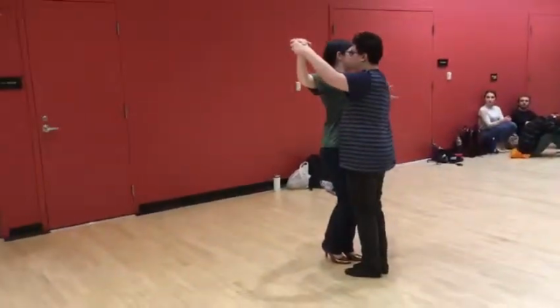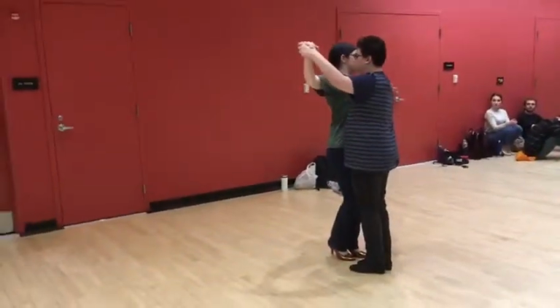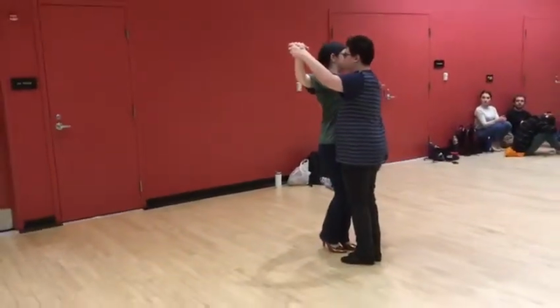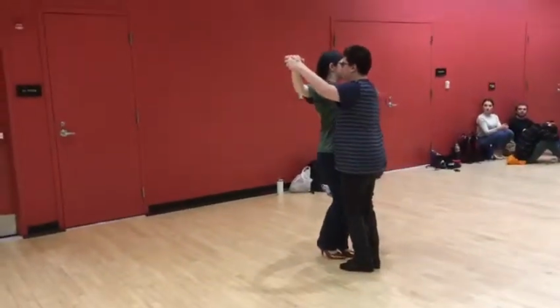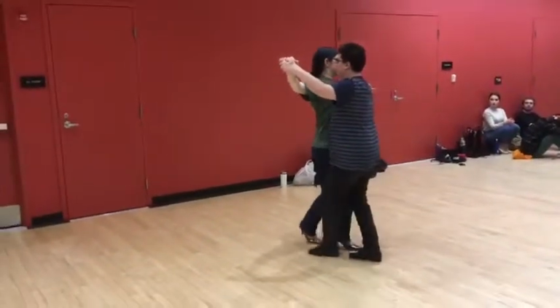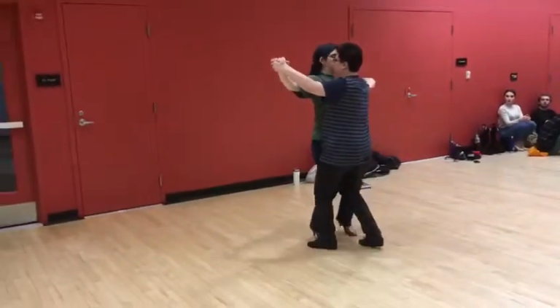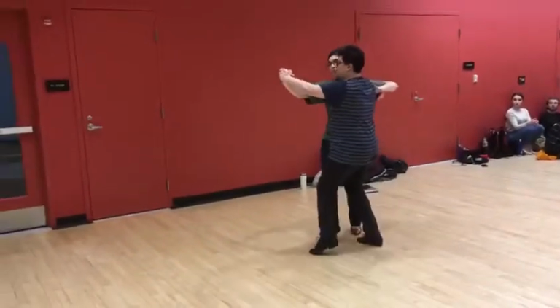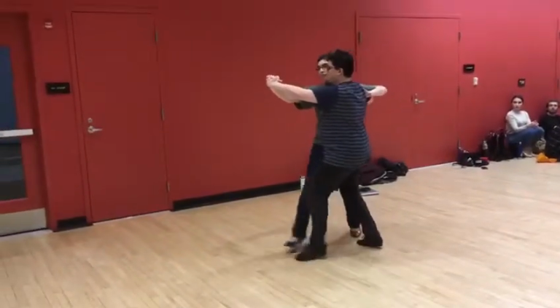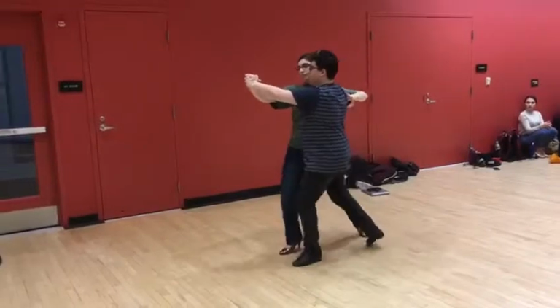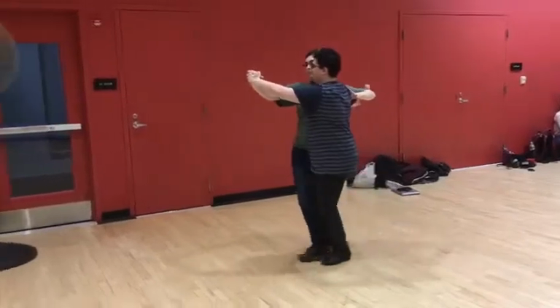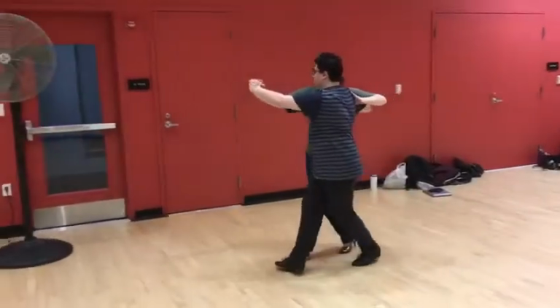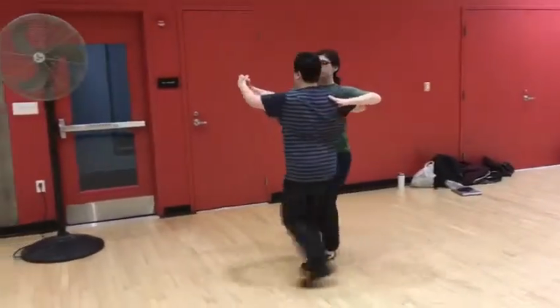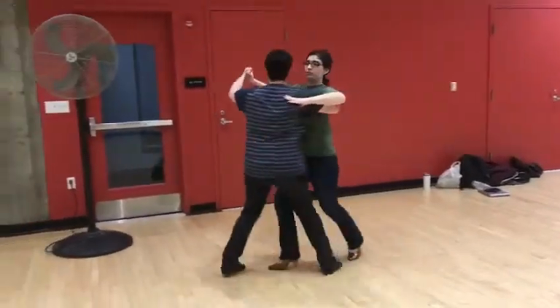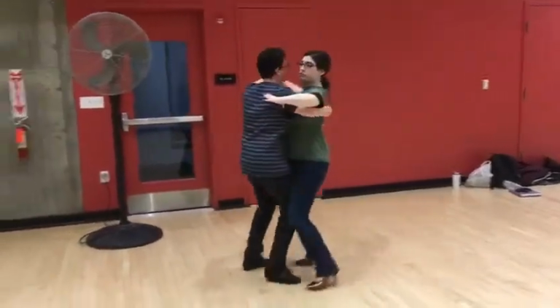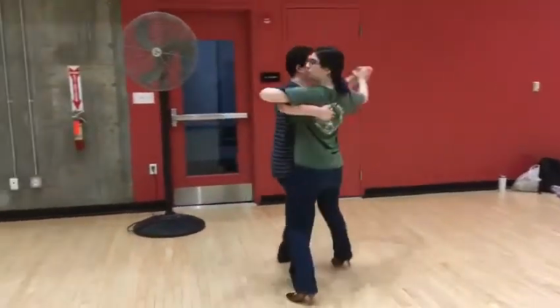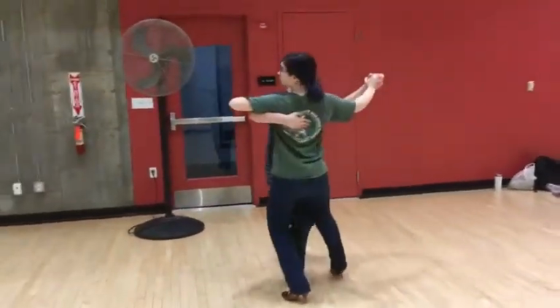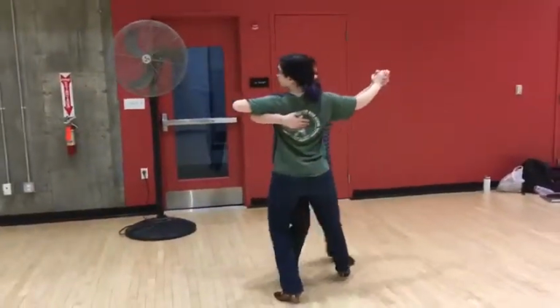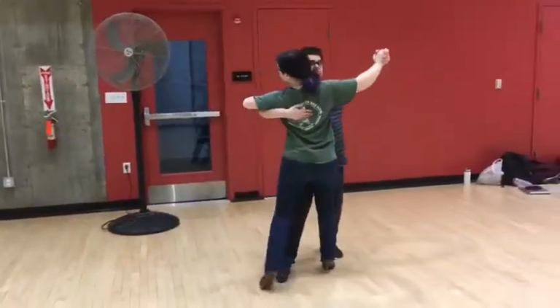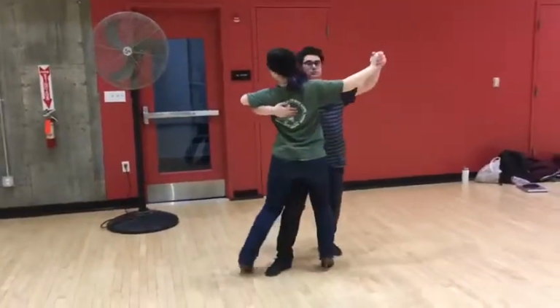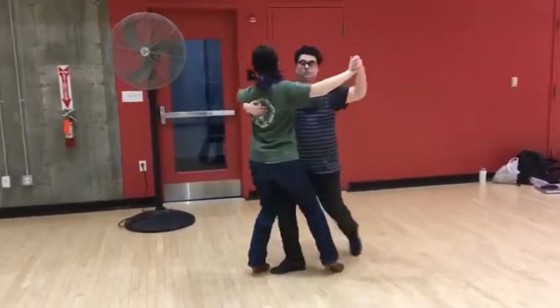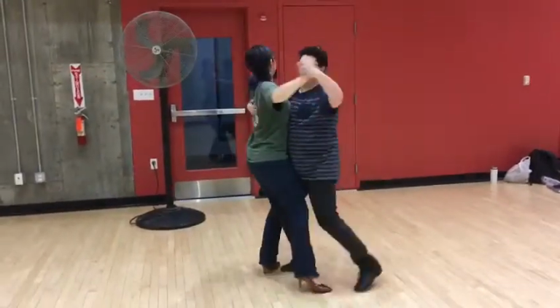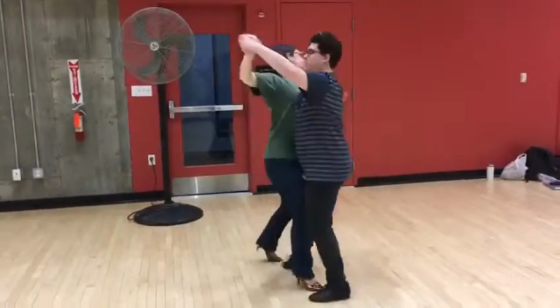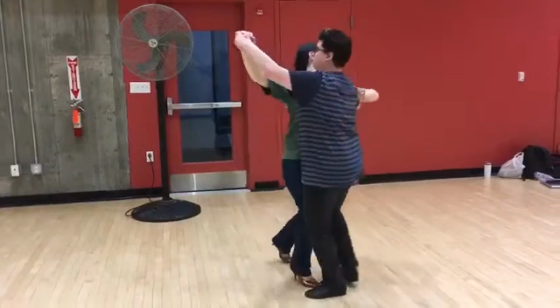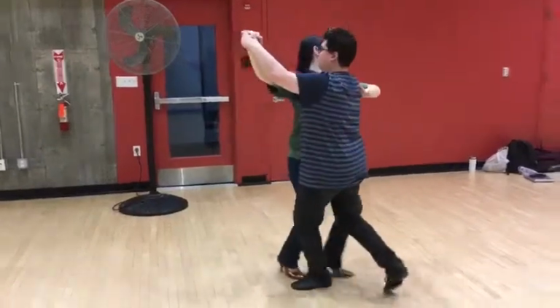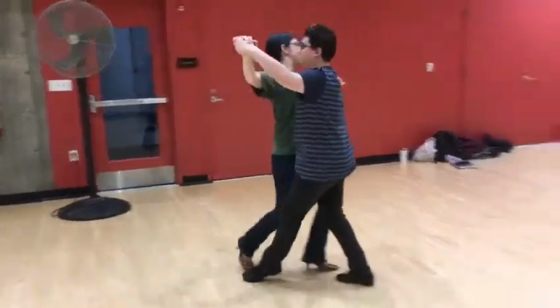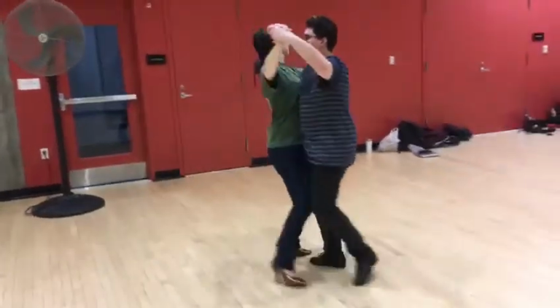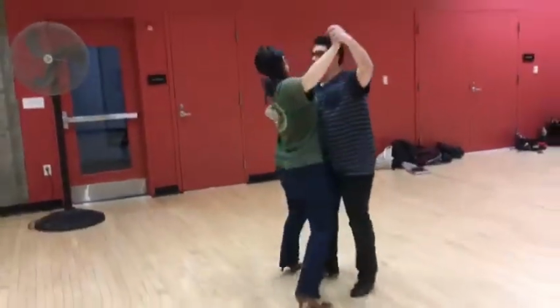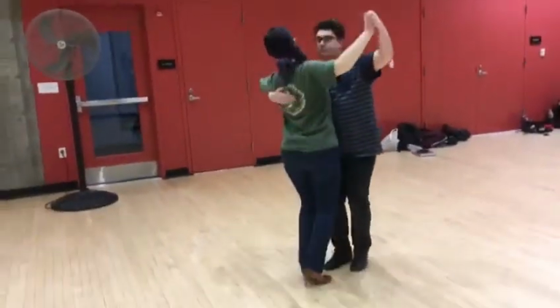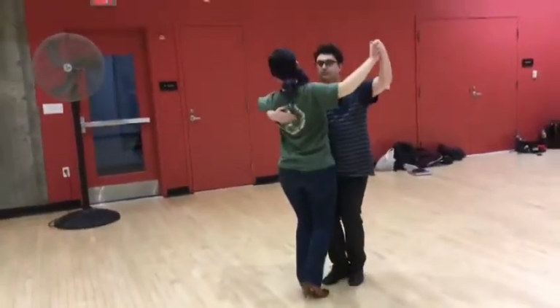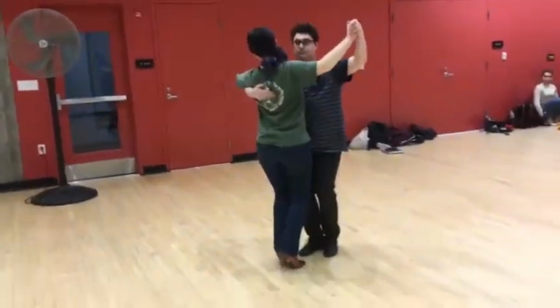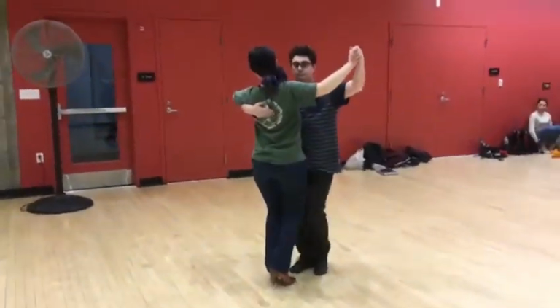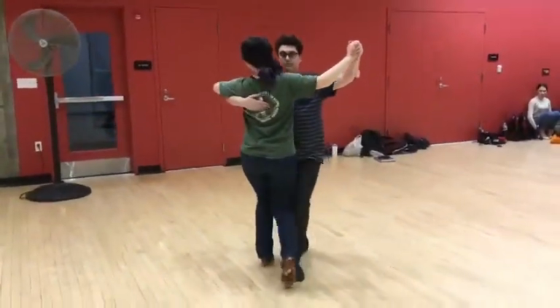Then we're going to do a link to a rock turn. So we're going to do quick, quick, and we have slow, quick, quick, slow — which is like a lunge — then rock, rock, back, corte for slow, and quick, quick, slow to the center or diagonal center.